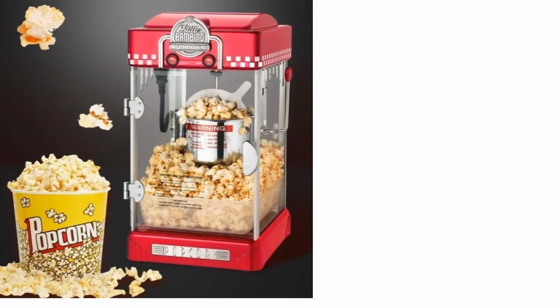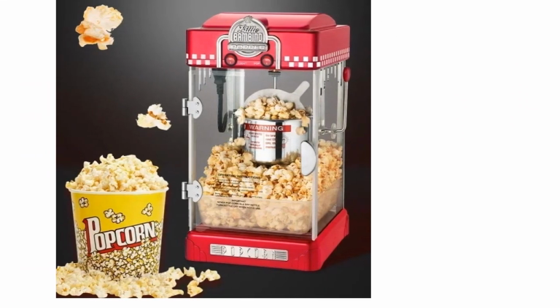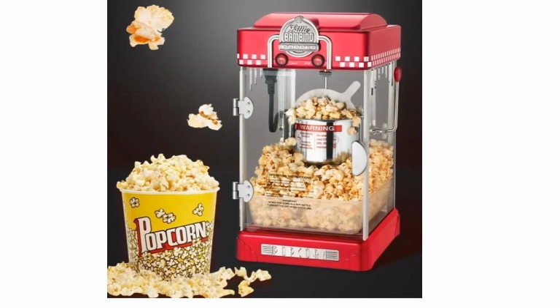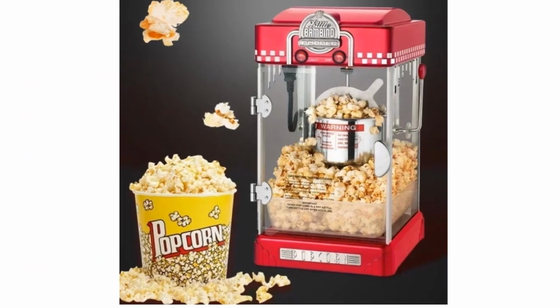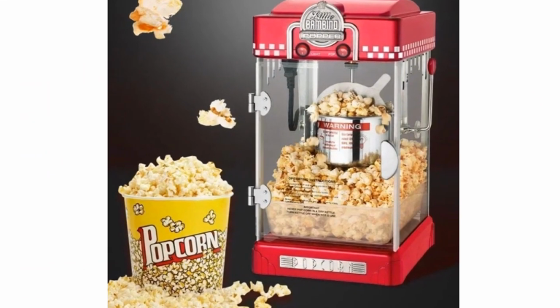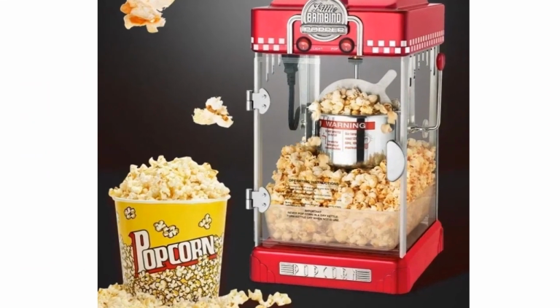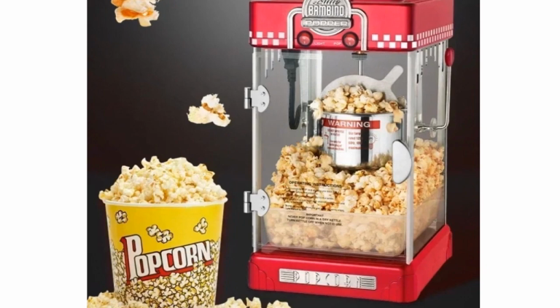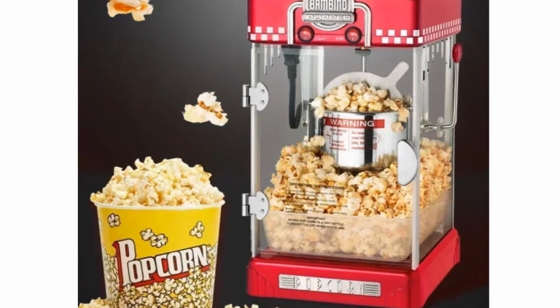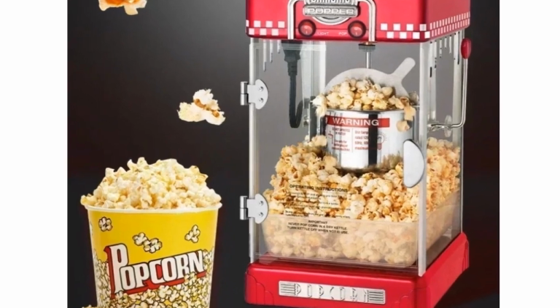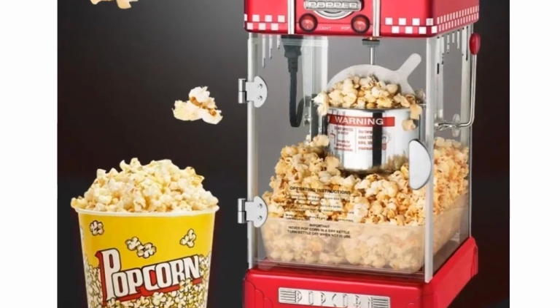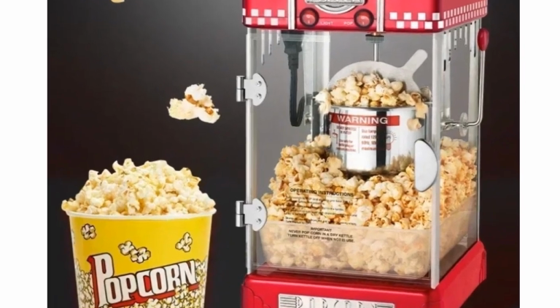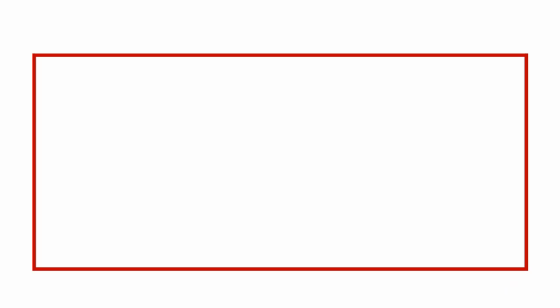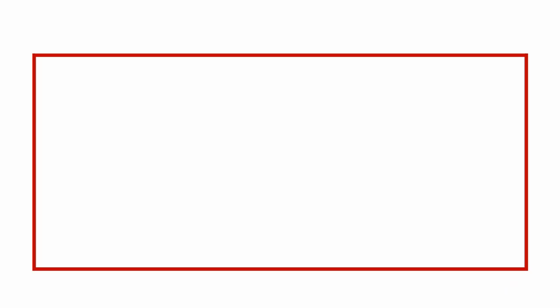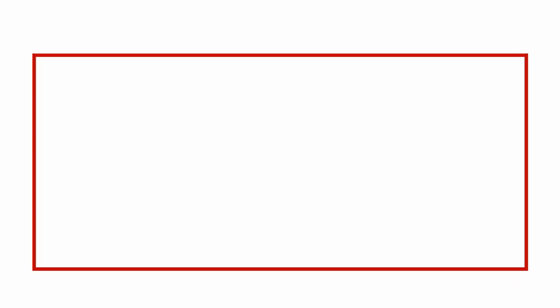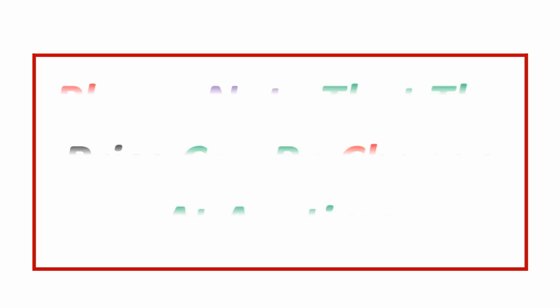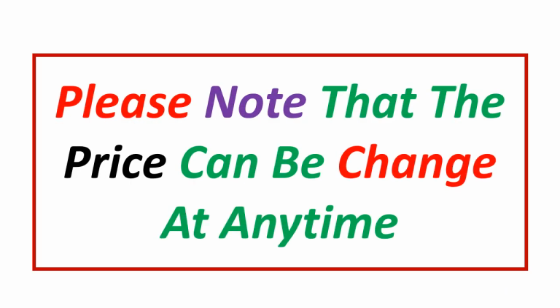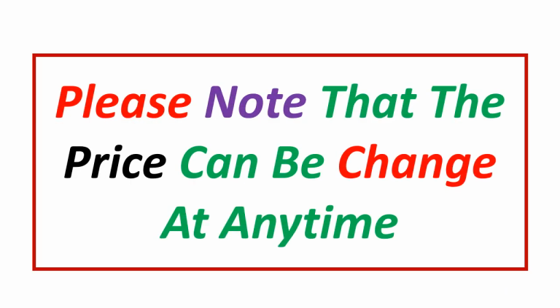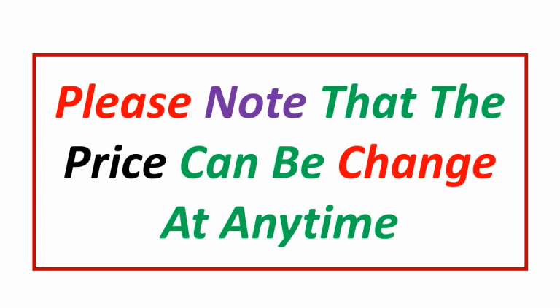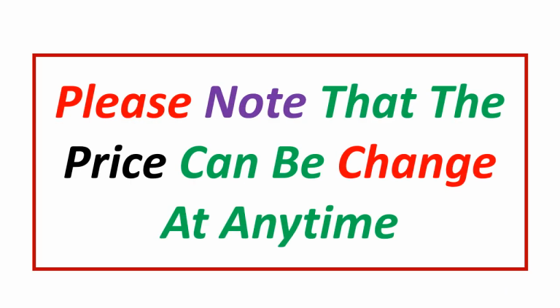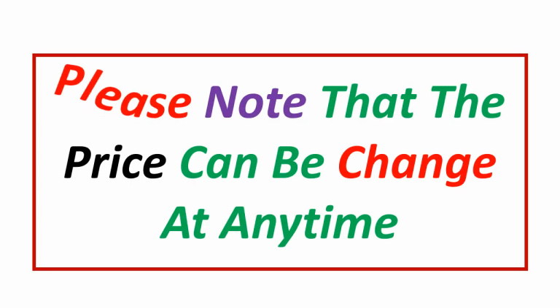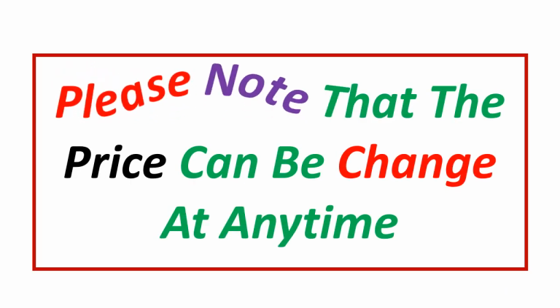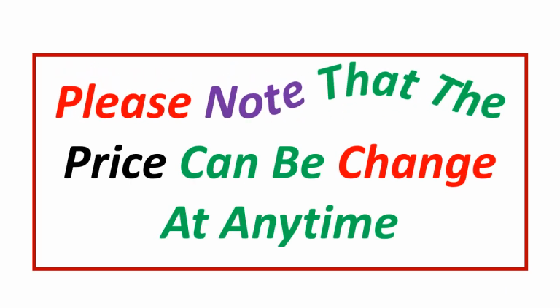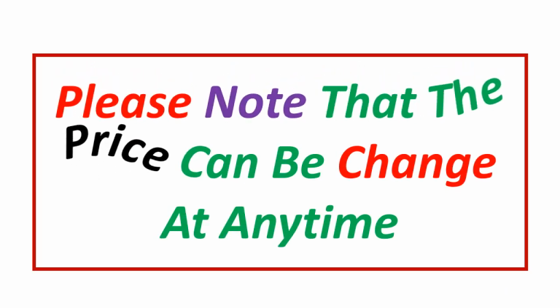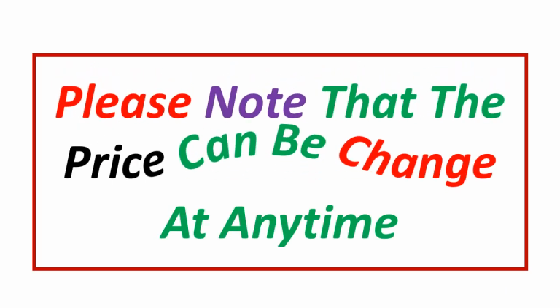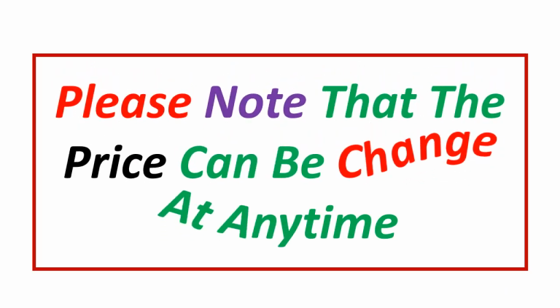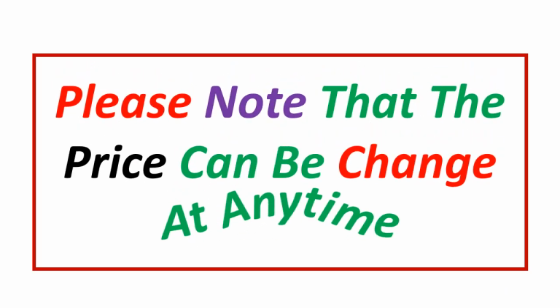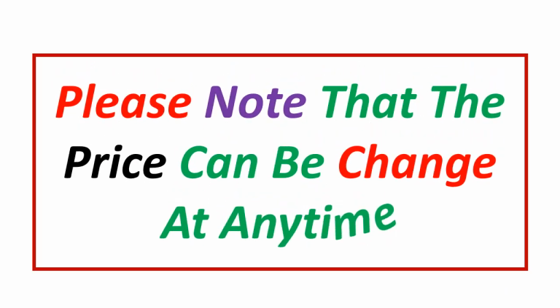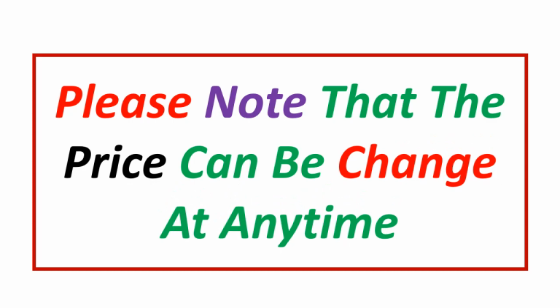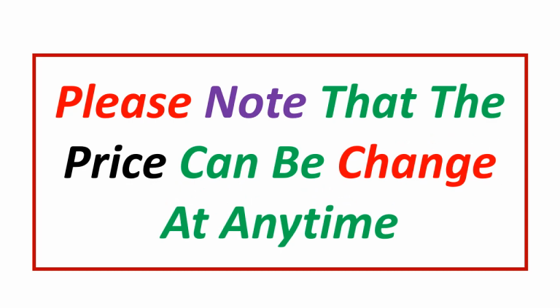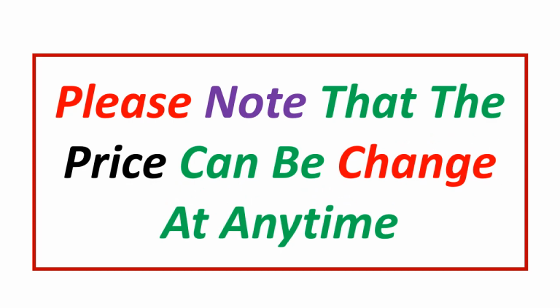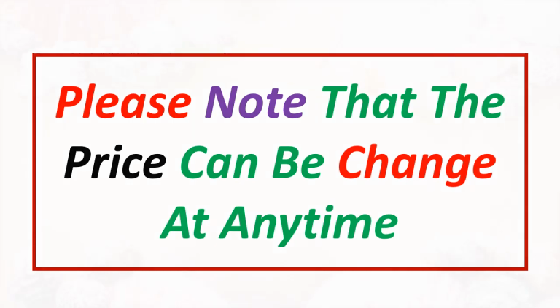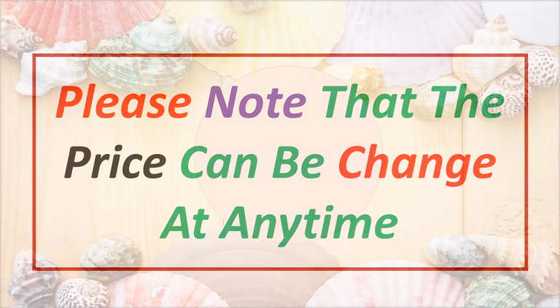If you want more information and updated pricing on the products mentioned, be sure to check the links in the description. Please note that the price can change at any time.